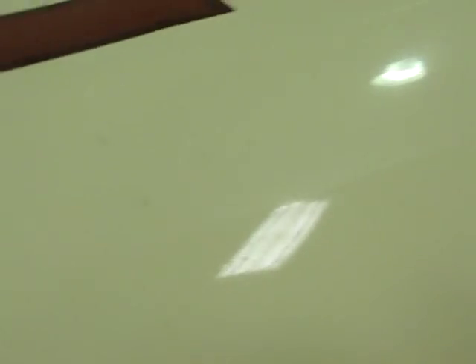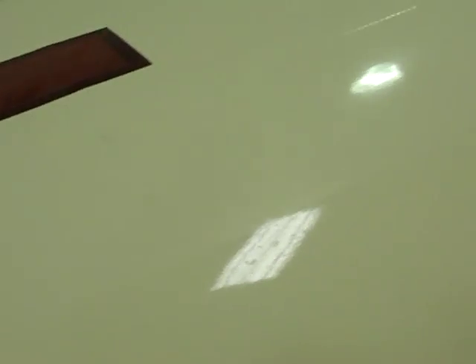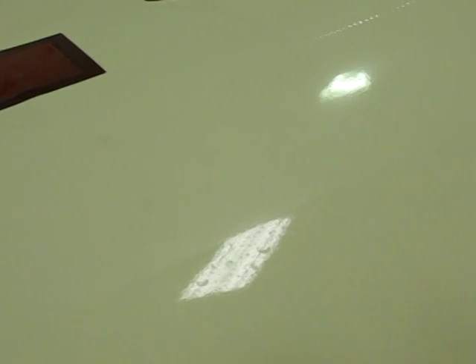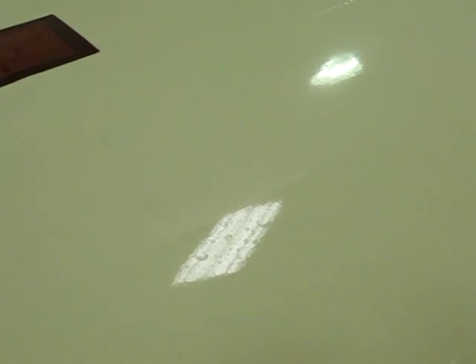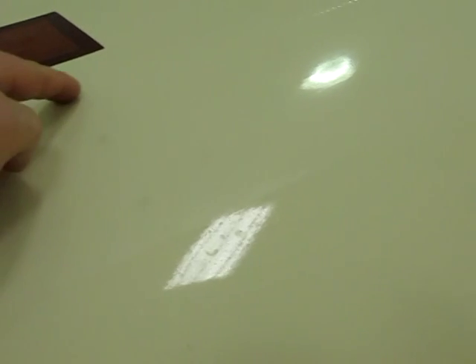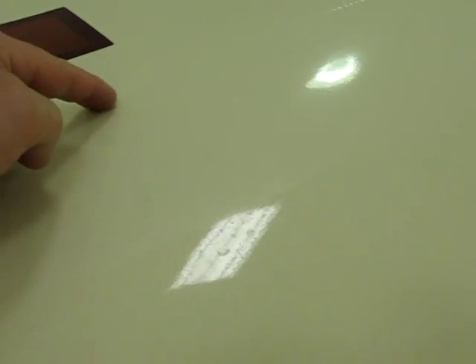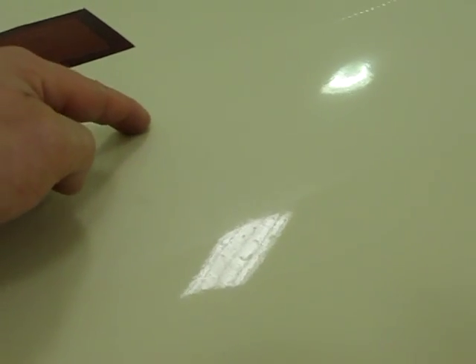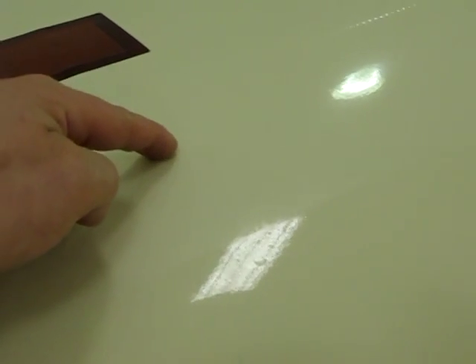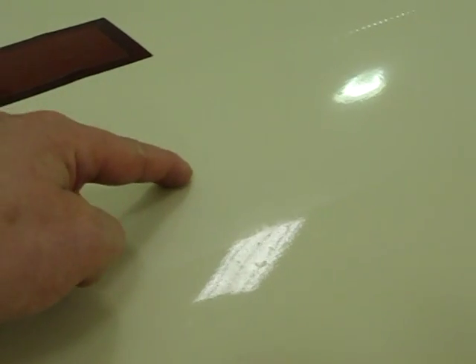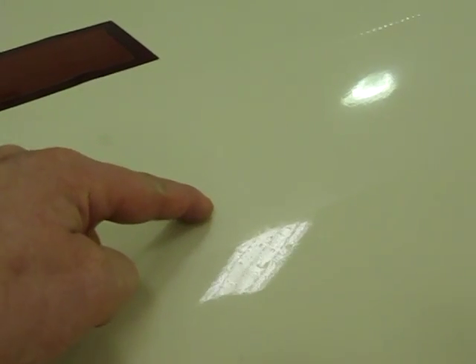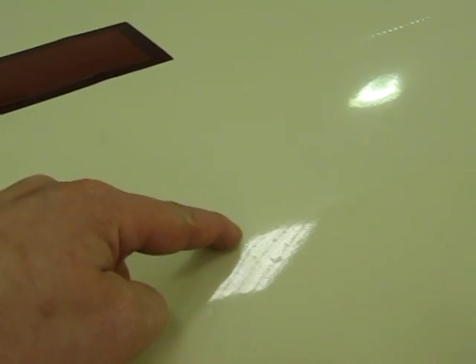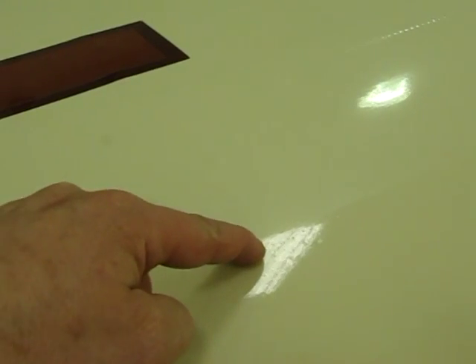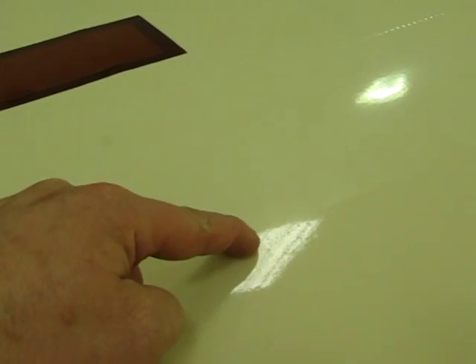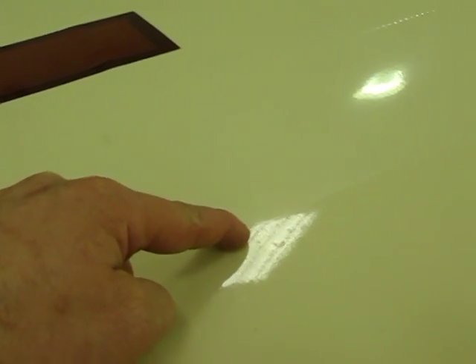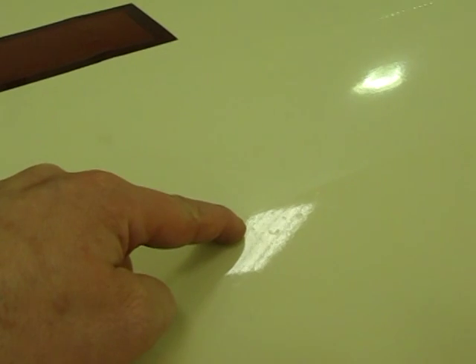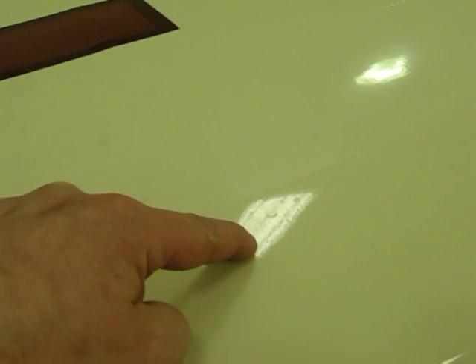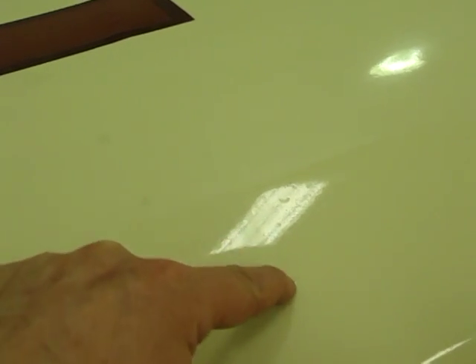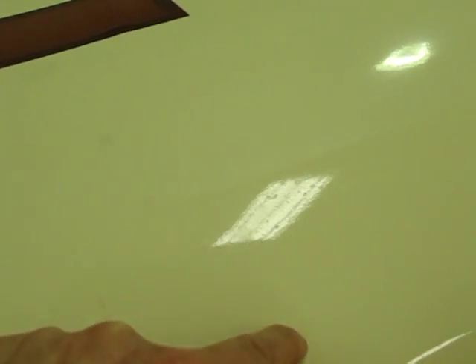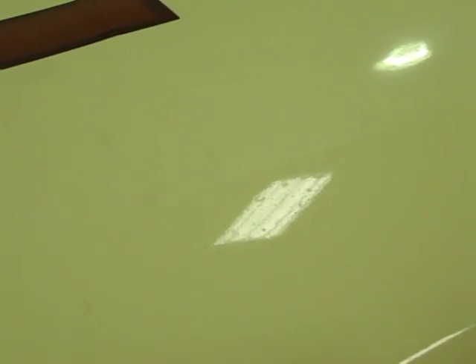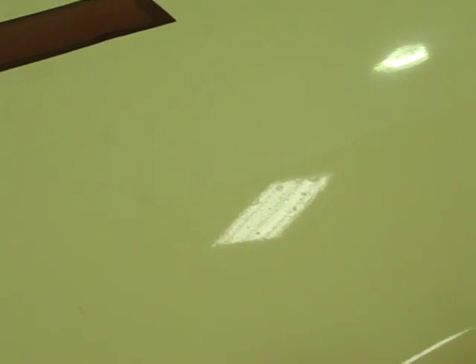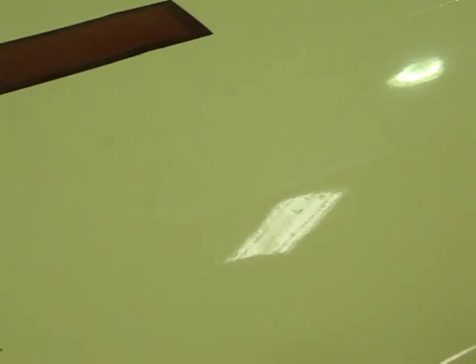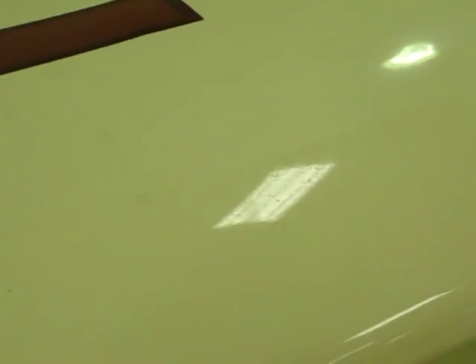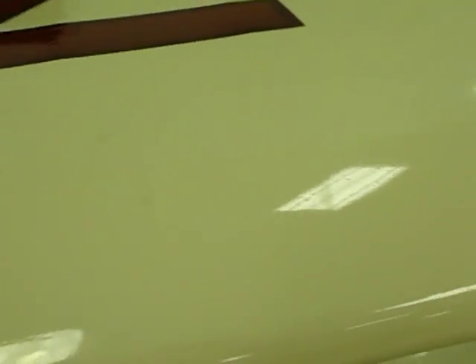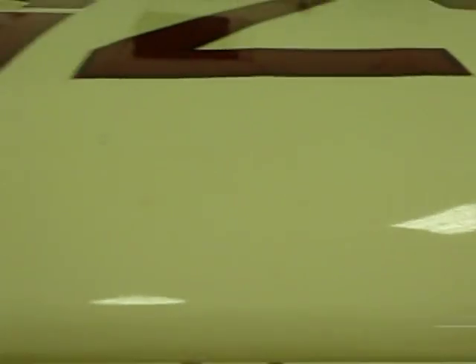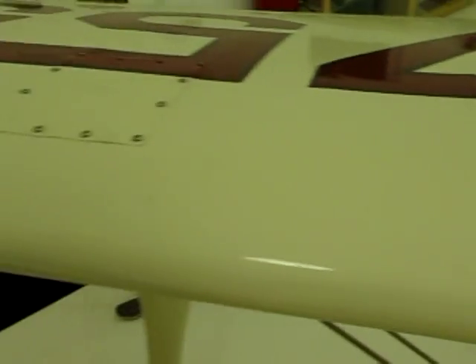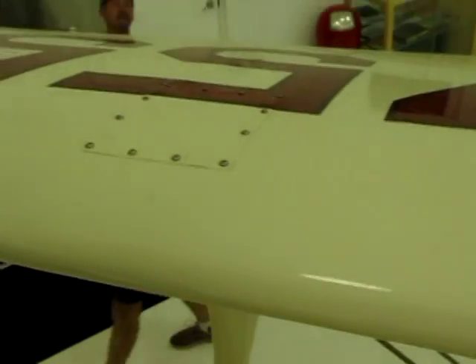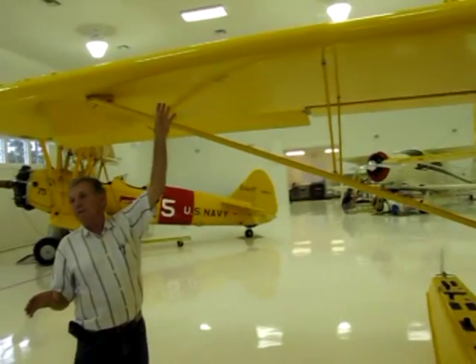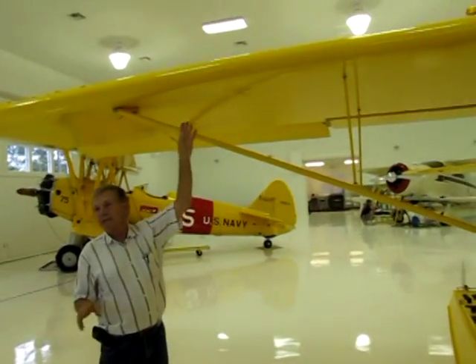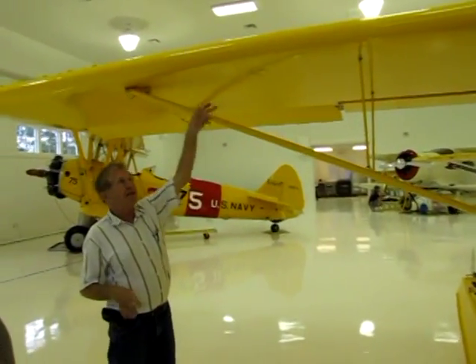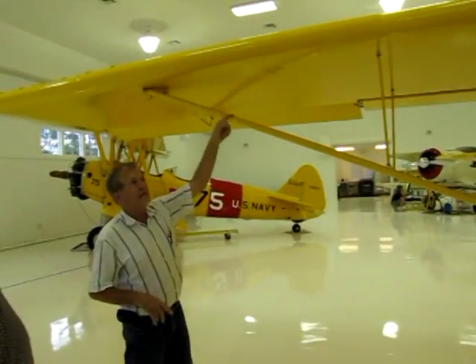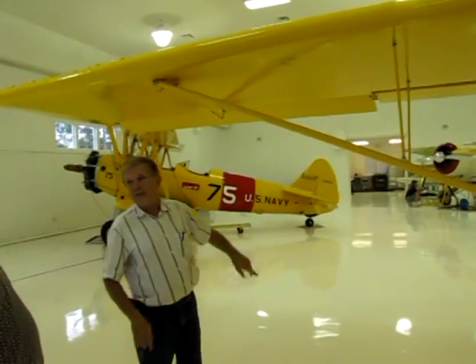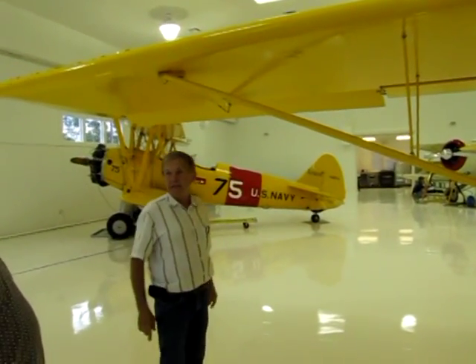We can see right here — not coated, not coated, not coated. Right here is the line where the coating is starting. And you can even feel it. I defy anybody to tell where I did that.